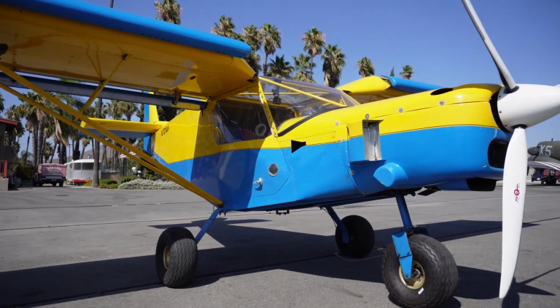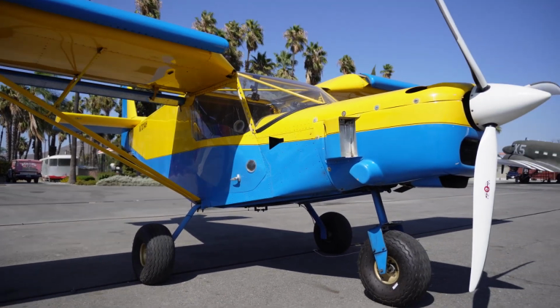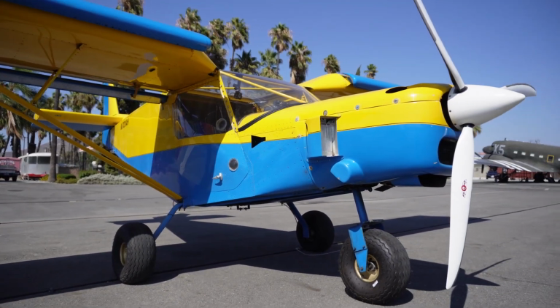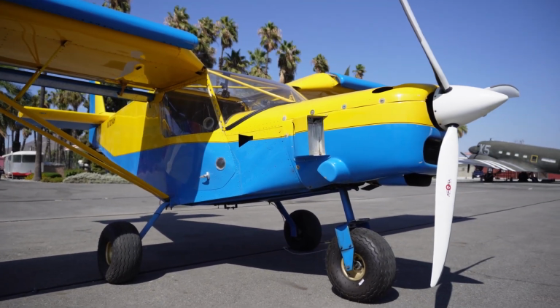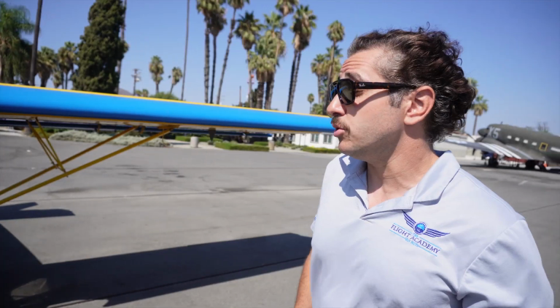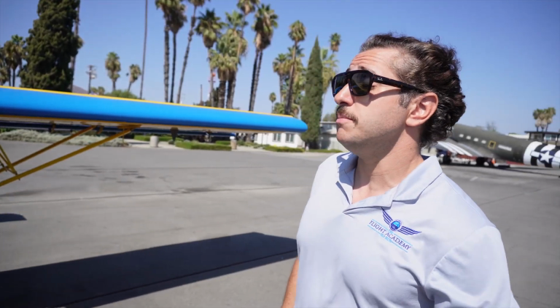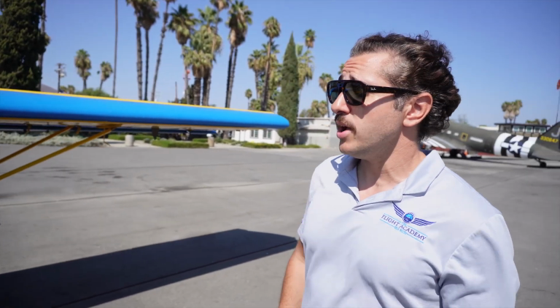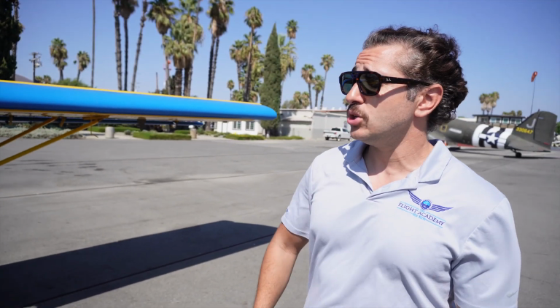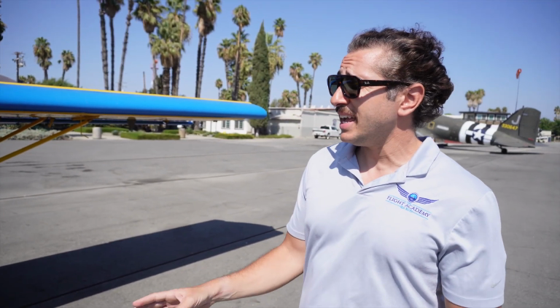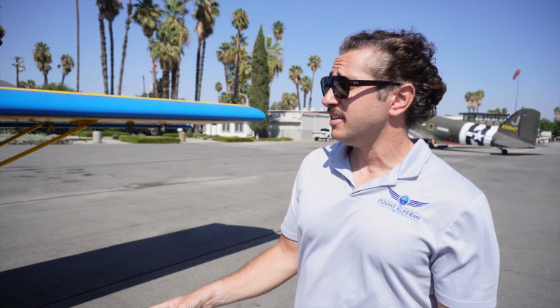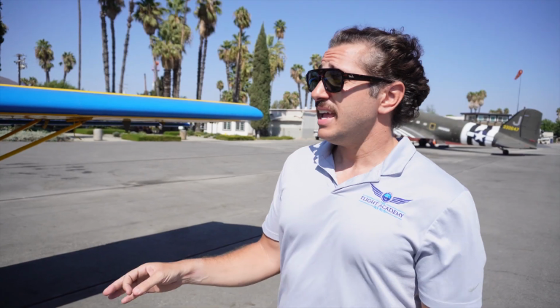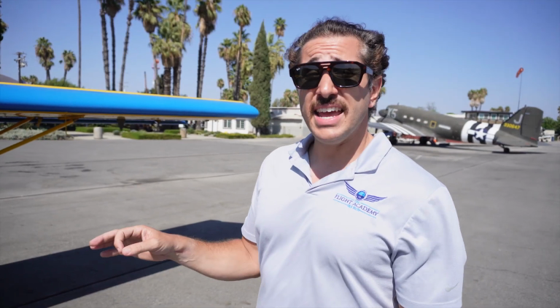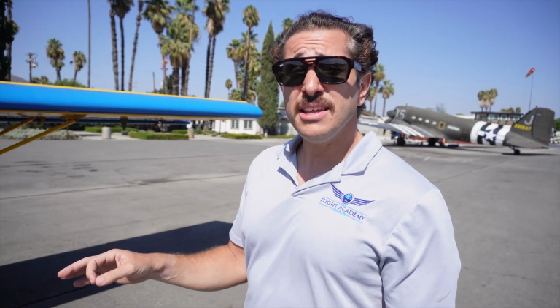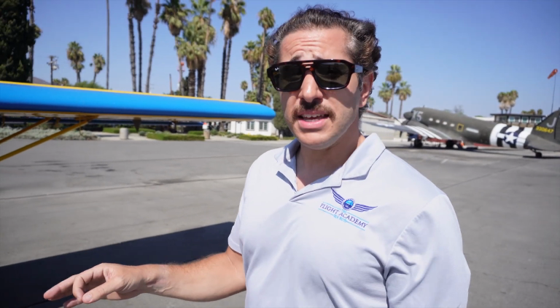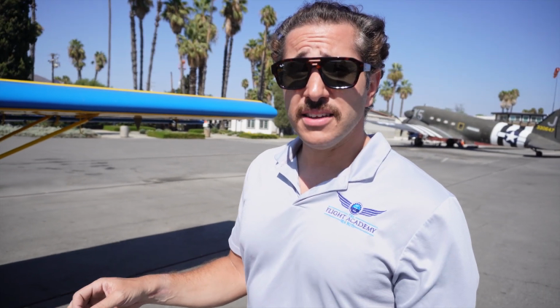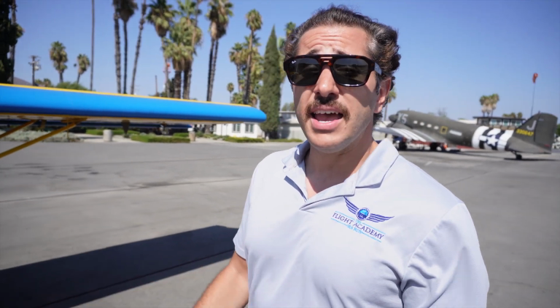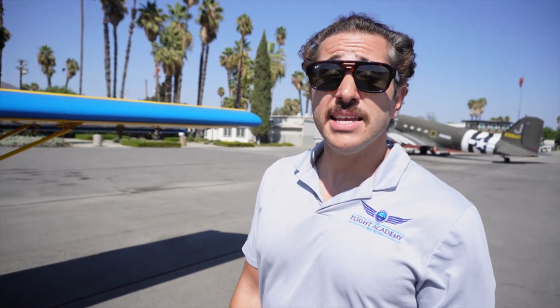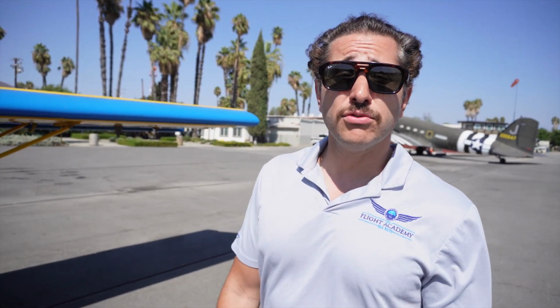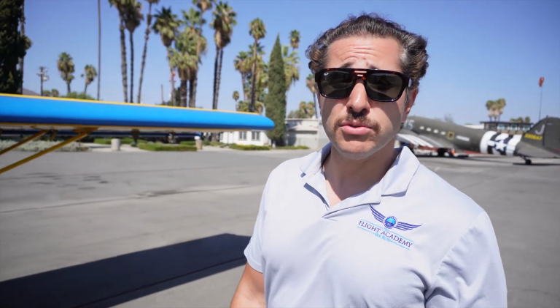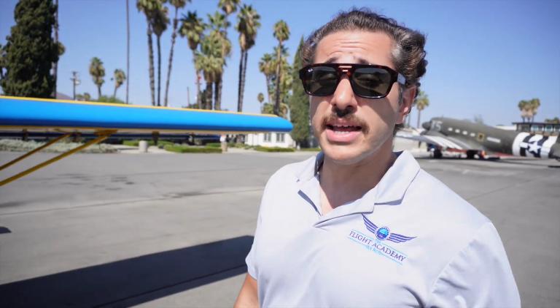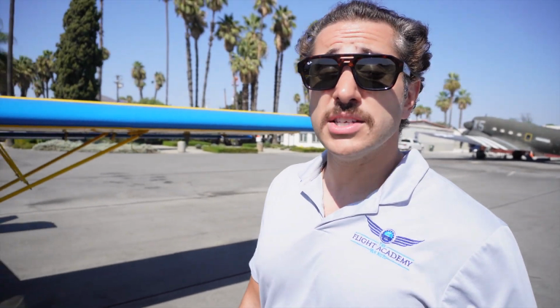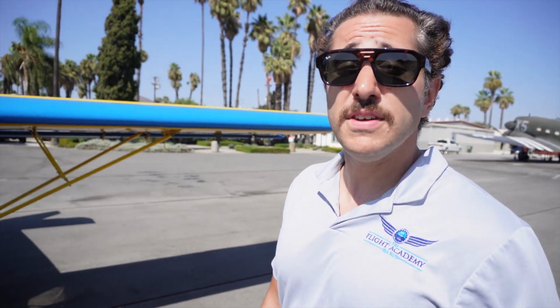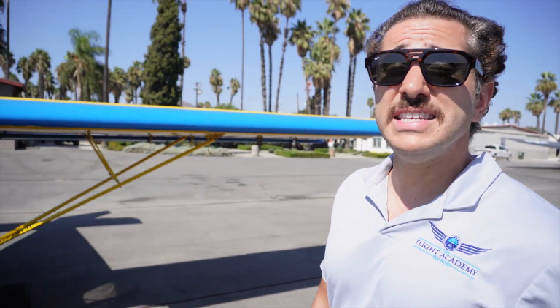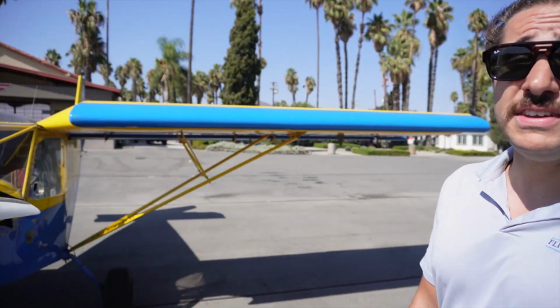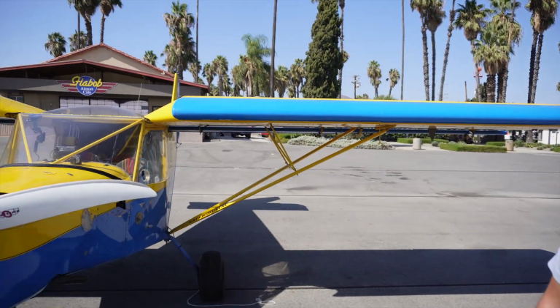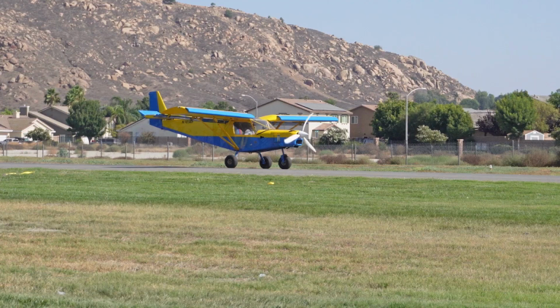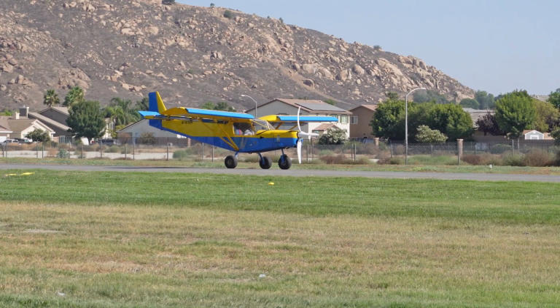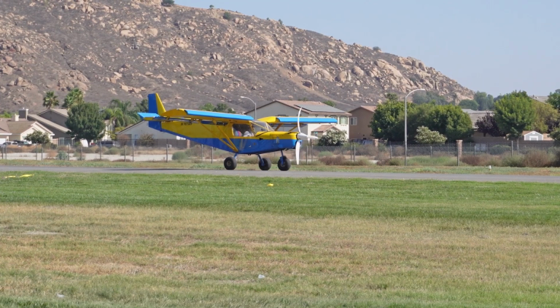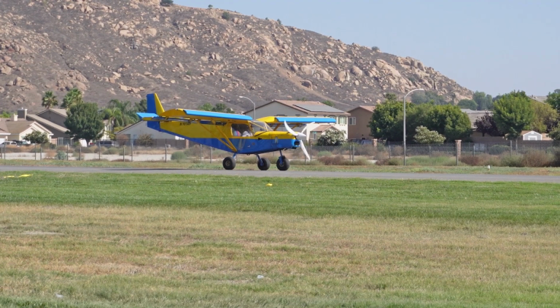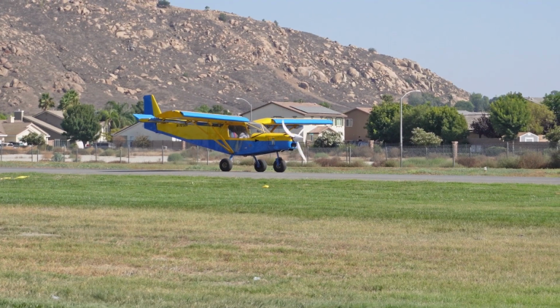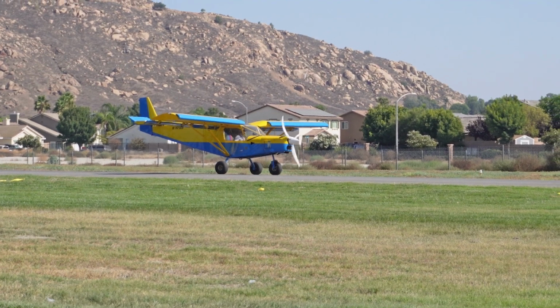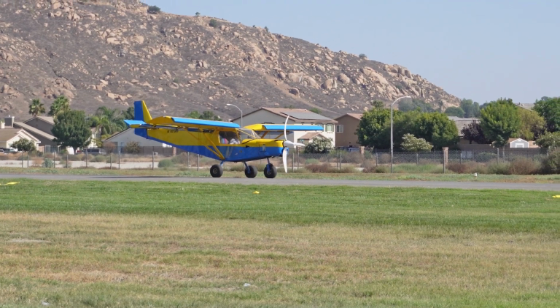It's advertised, according to the POH, to land in 80 feet and take off with a ground roll of just 50 feet. Are those numbers true? We're about to find out.